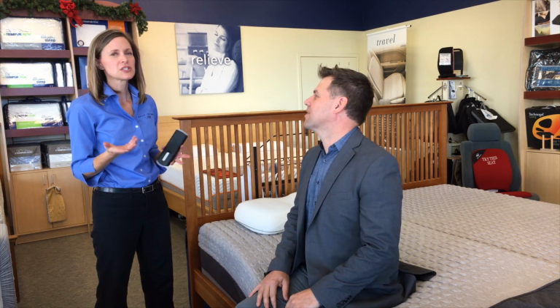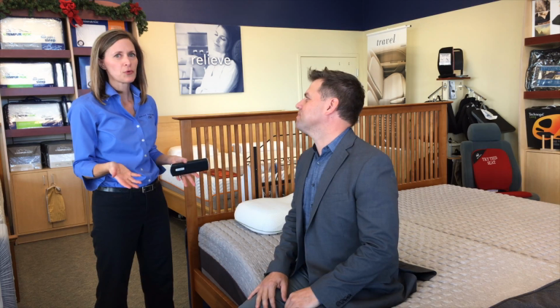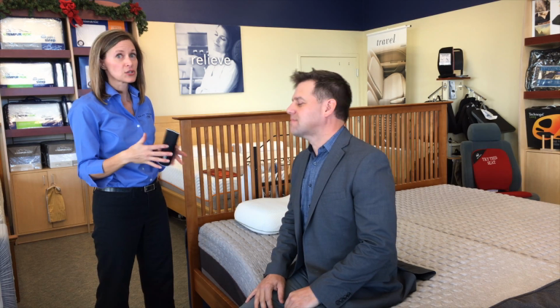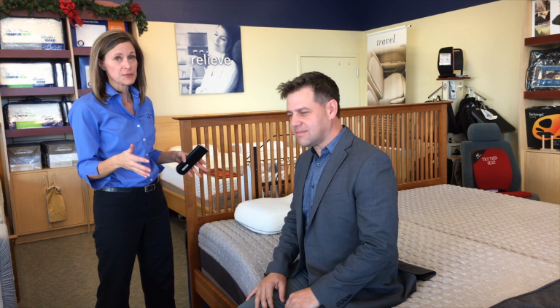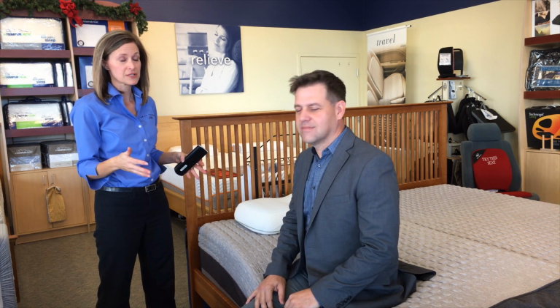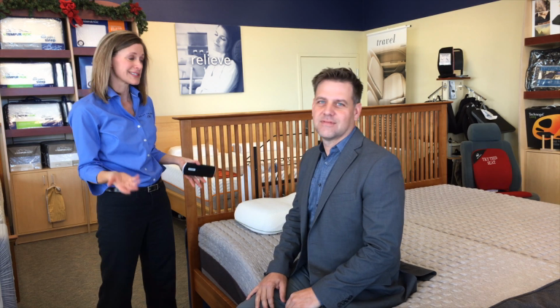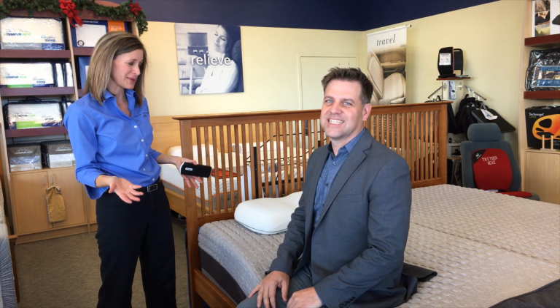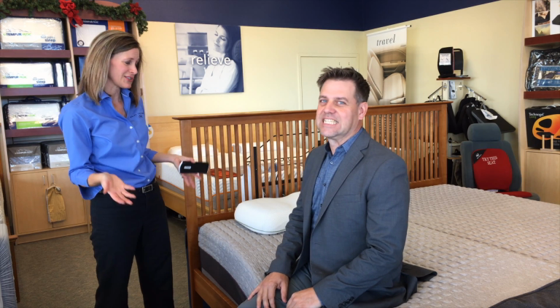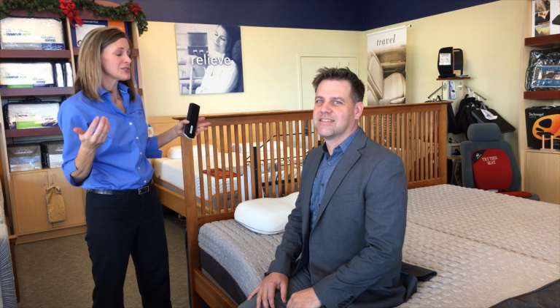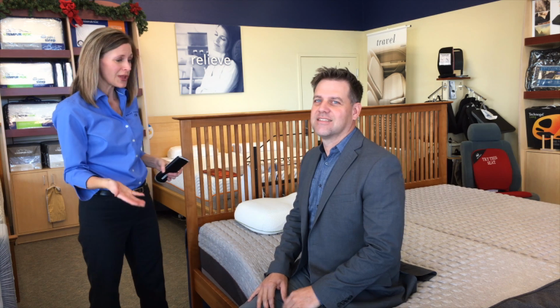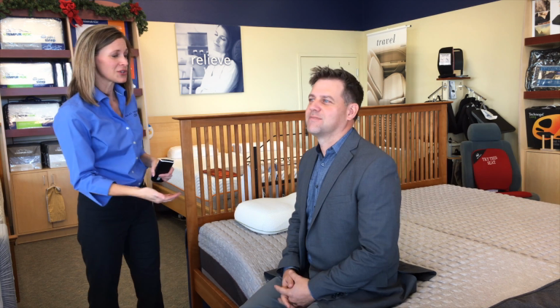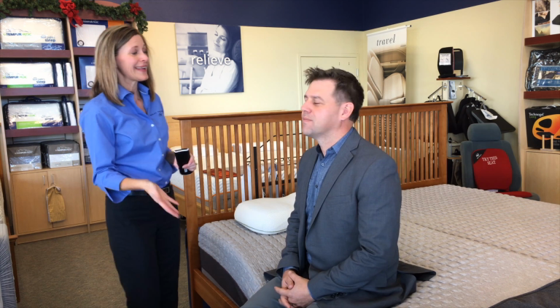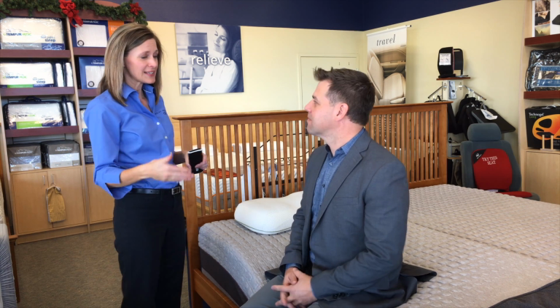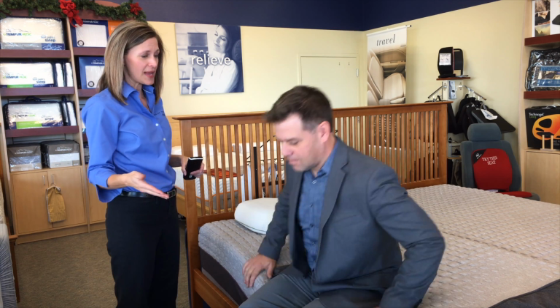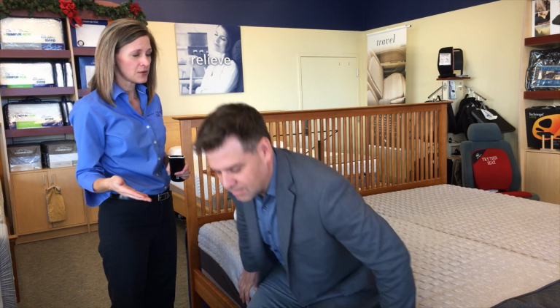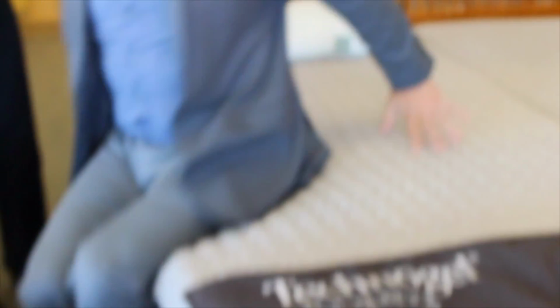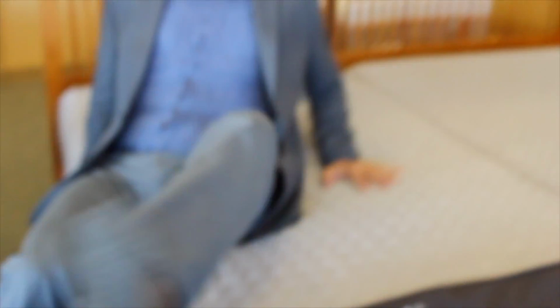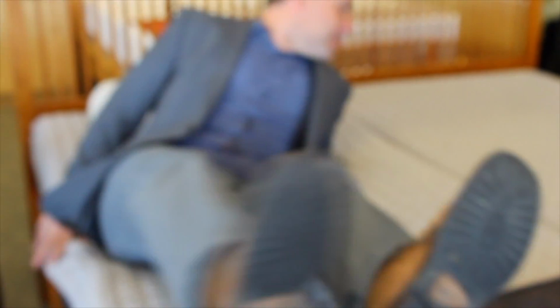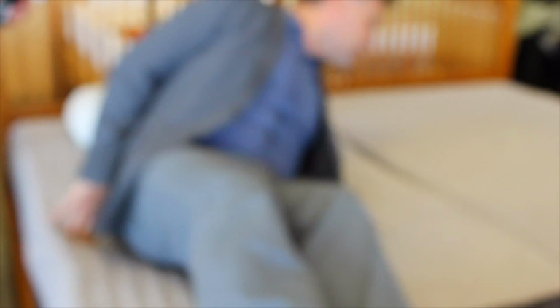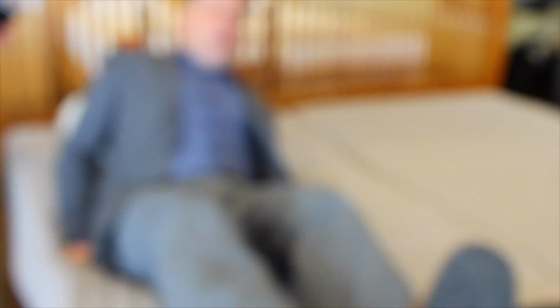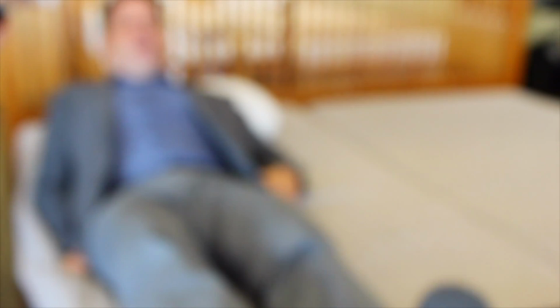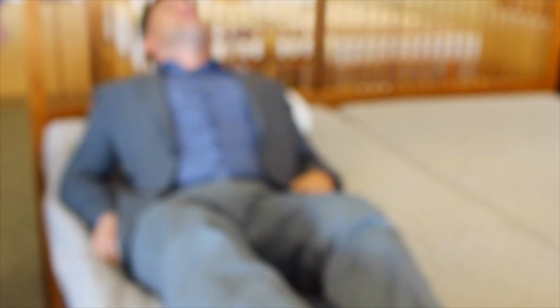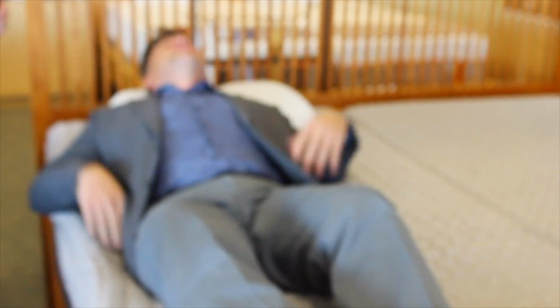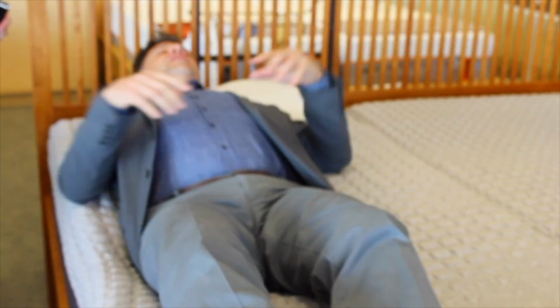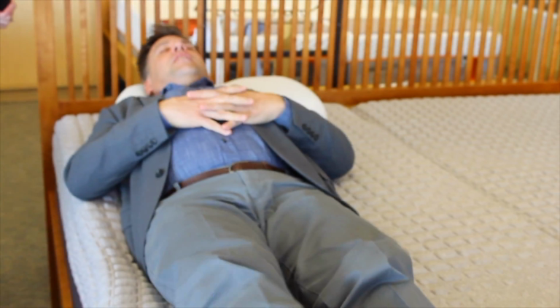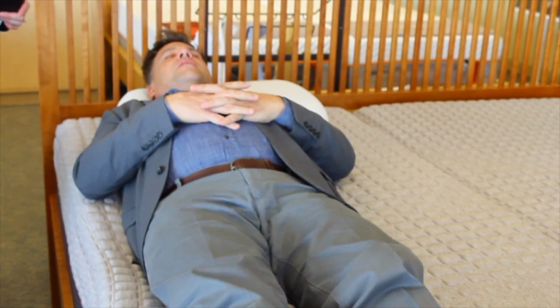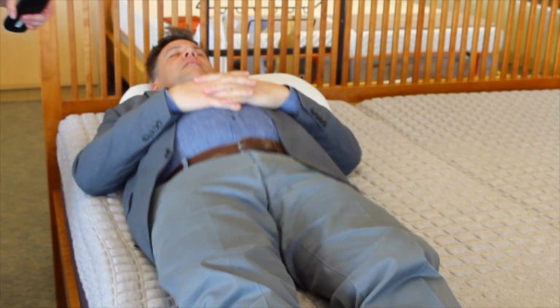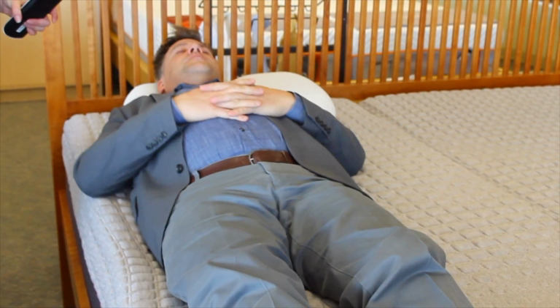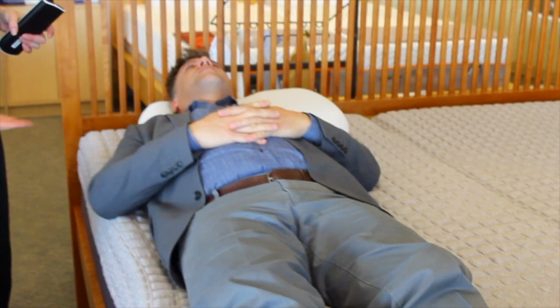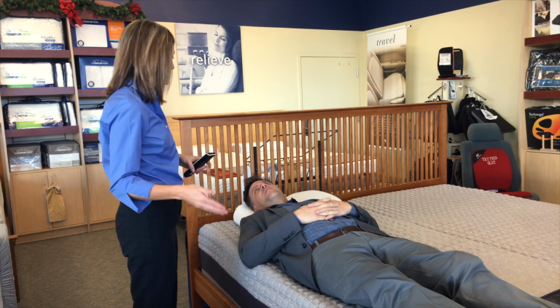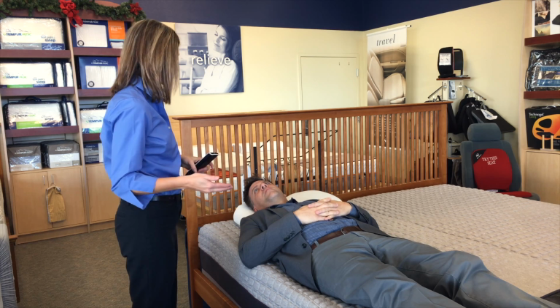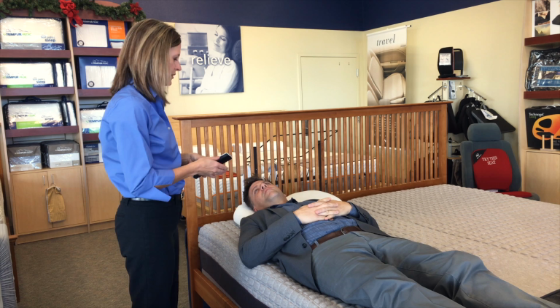Just as important as a good sleeping surface is a good sleeping position. So, Joel, I want you to go ahead and lie down on the bed. We're going to put you in a neutral position, which will take pressure off of the lower back and also give you better circulation throughout the night.